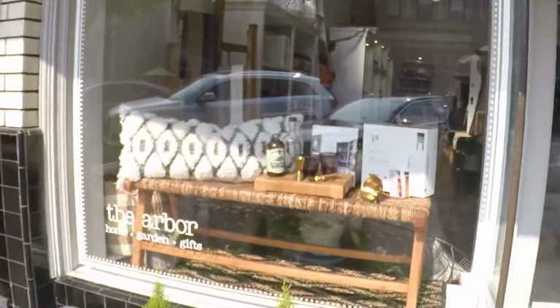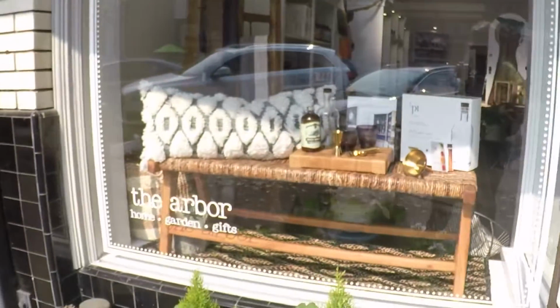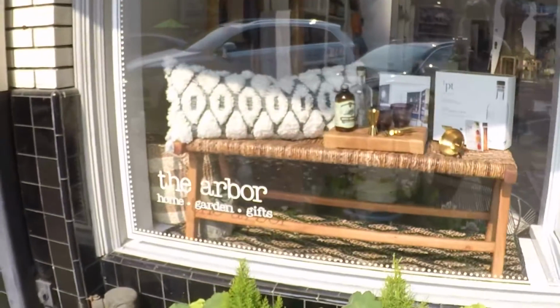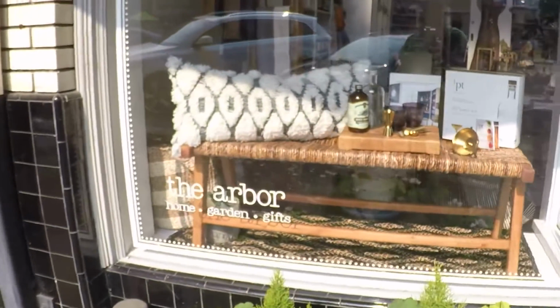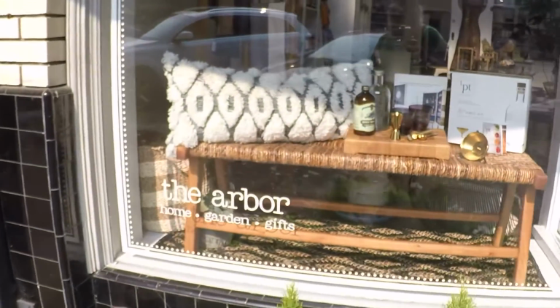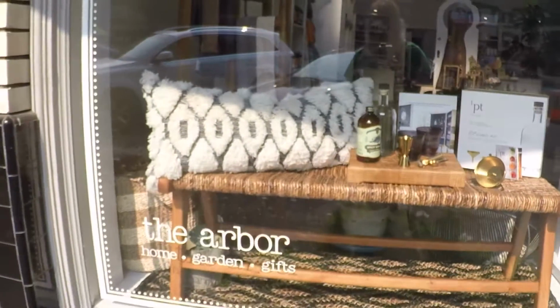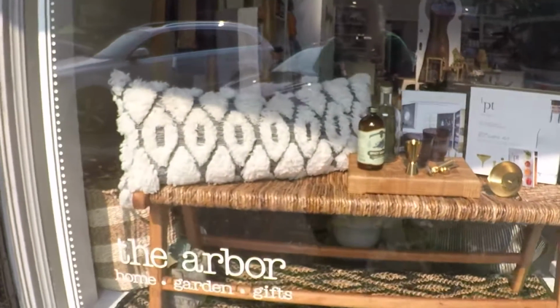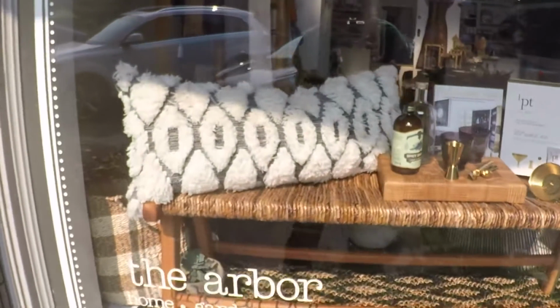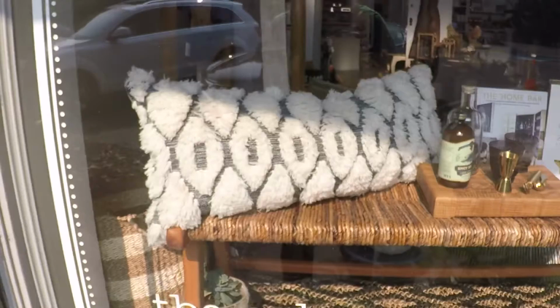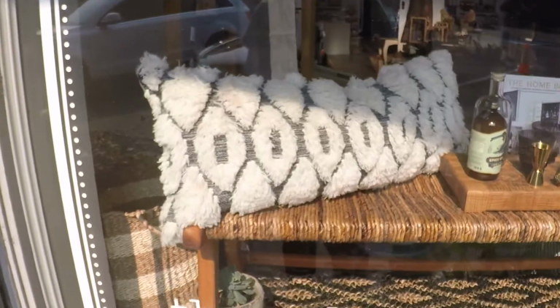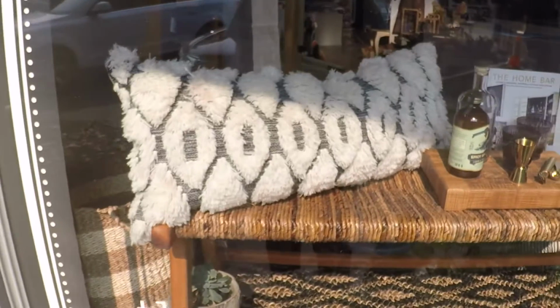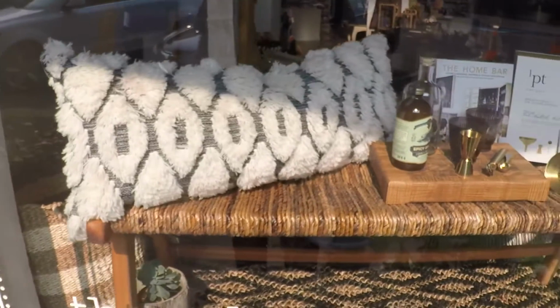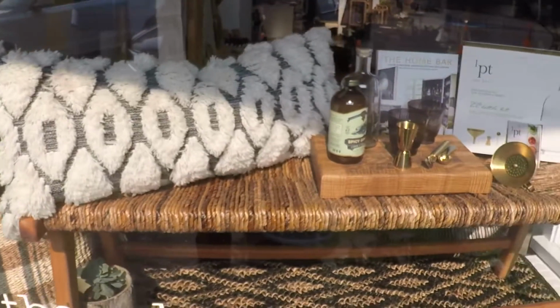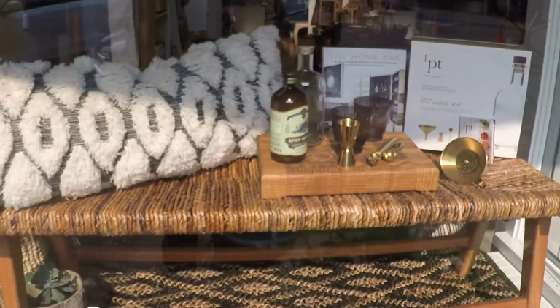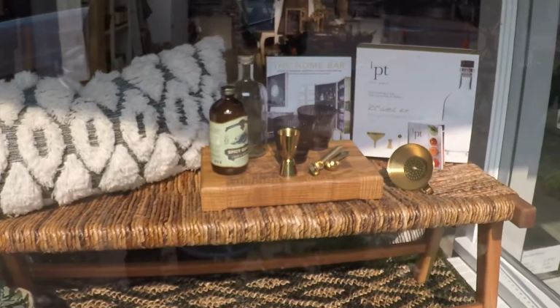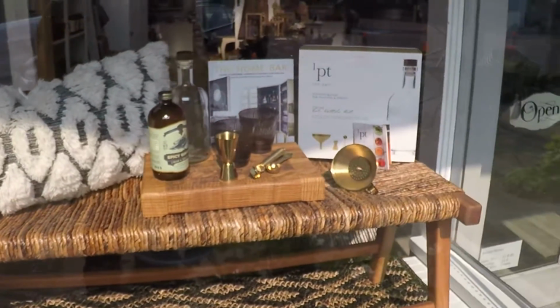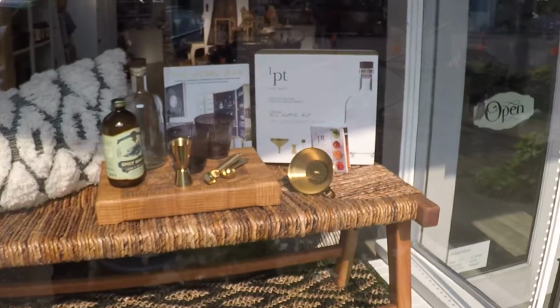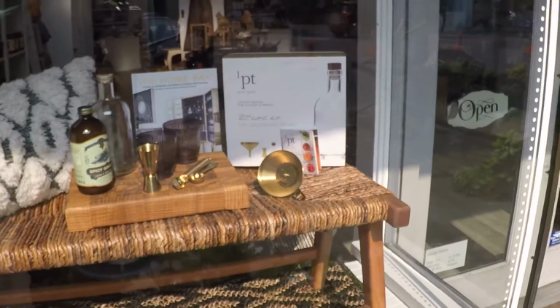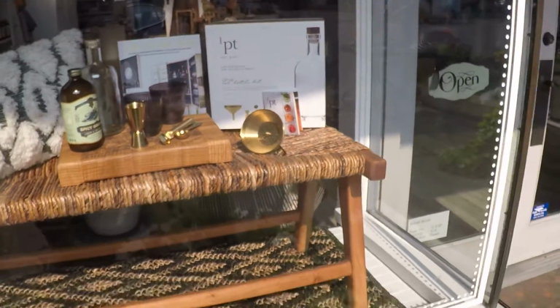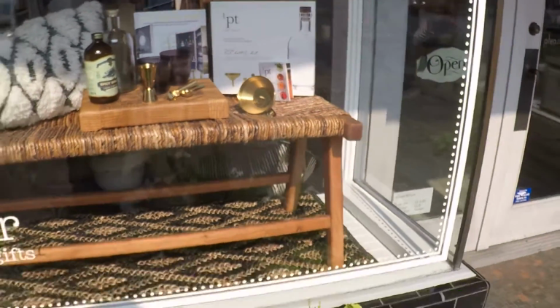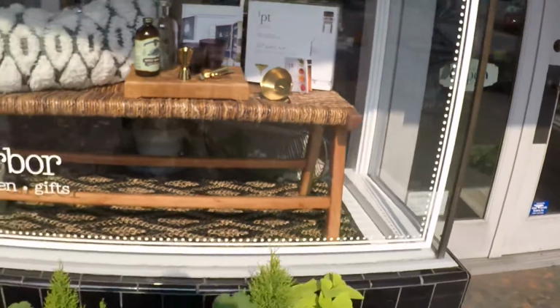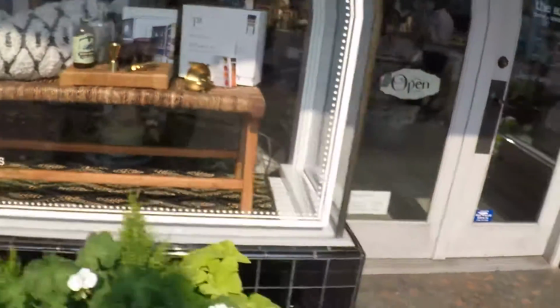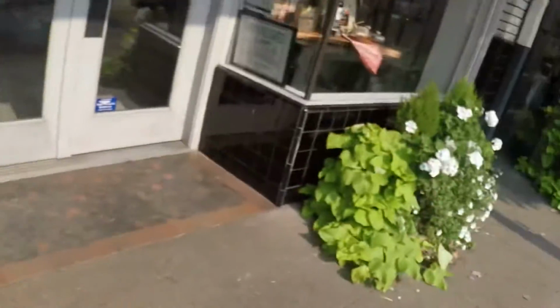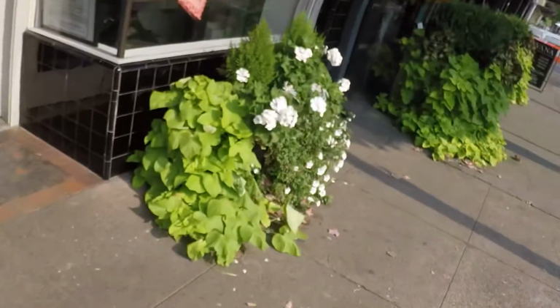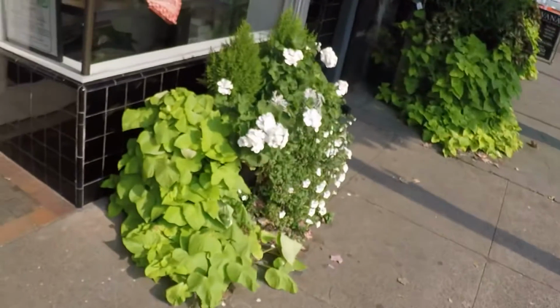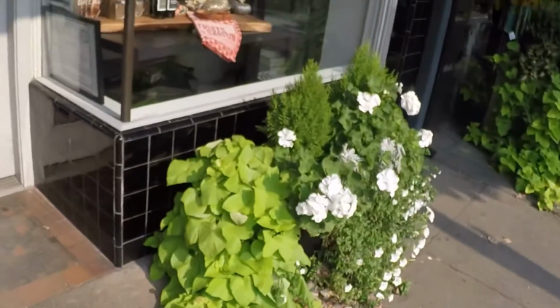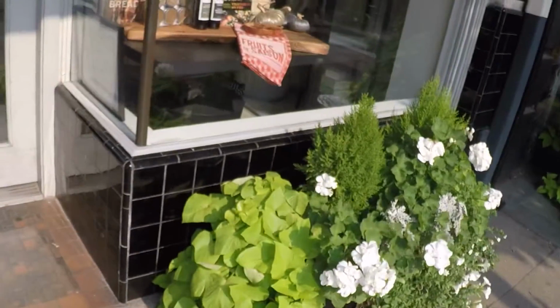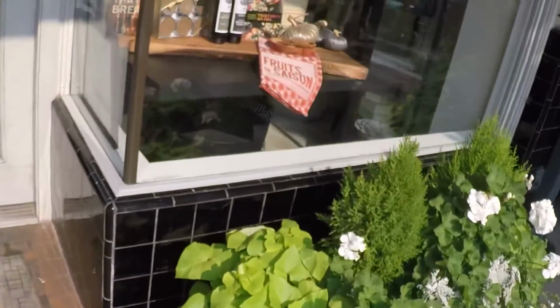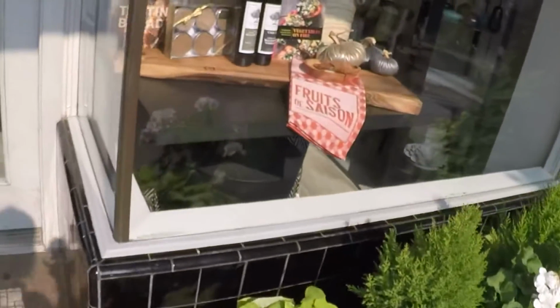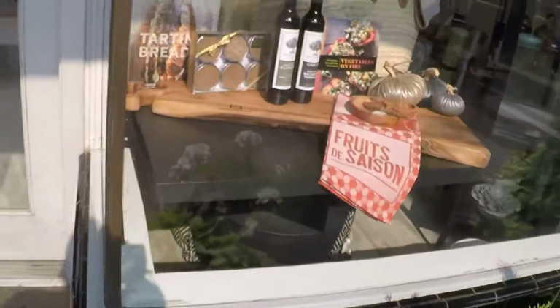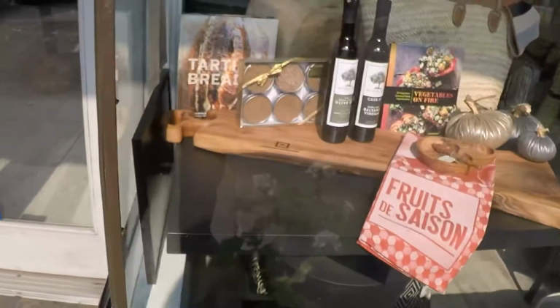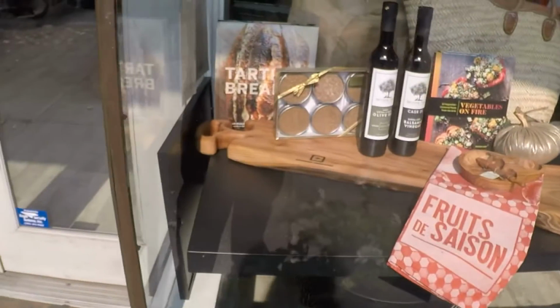Check out what they have here. And the windows. And this window.